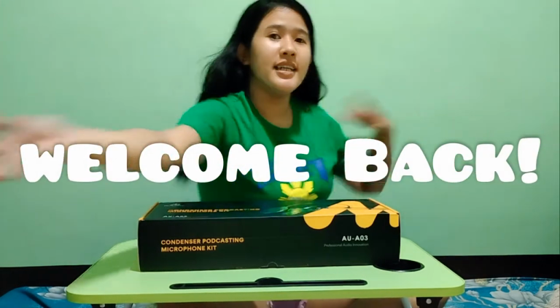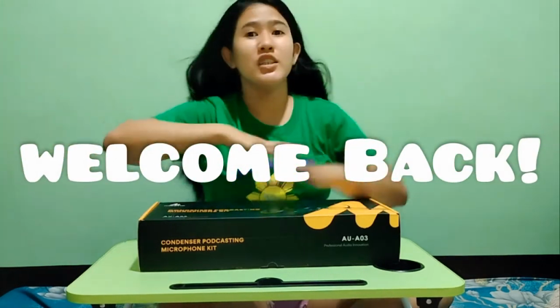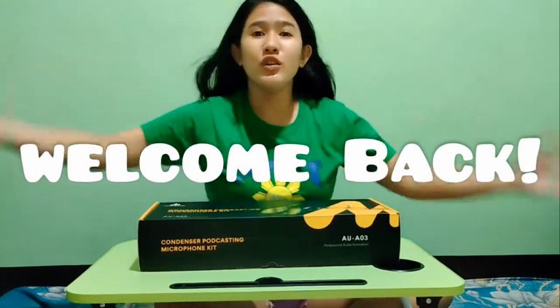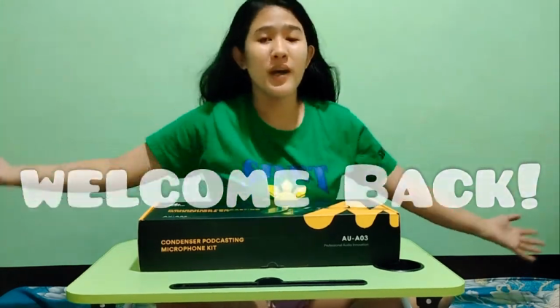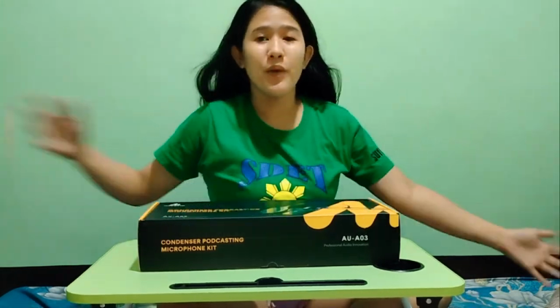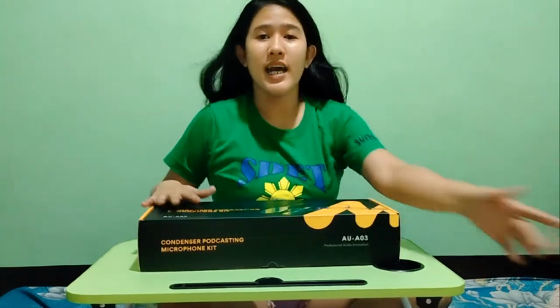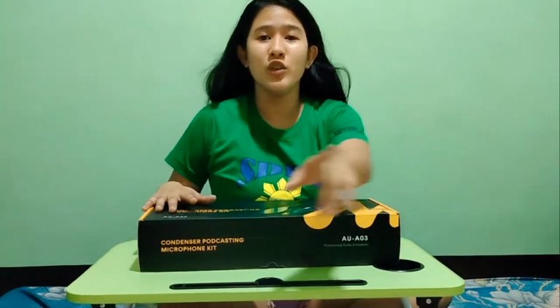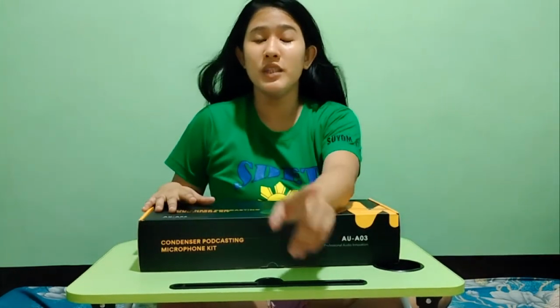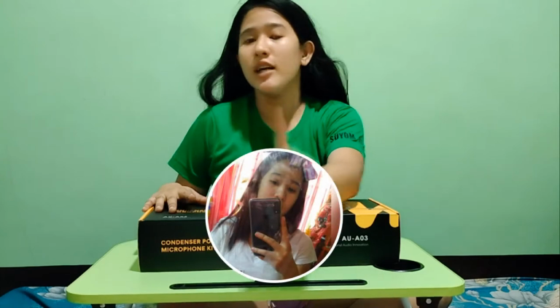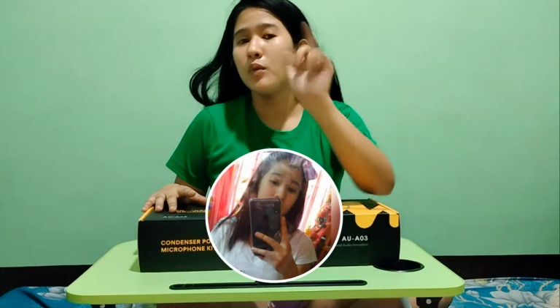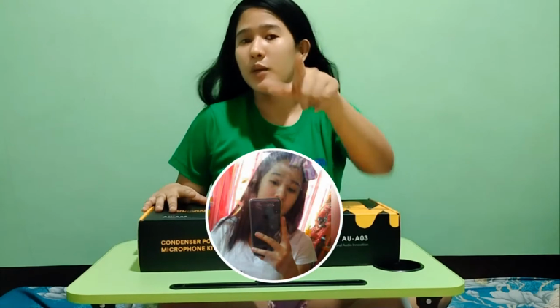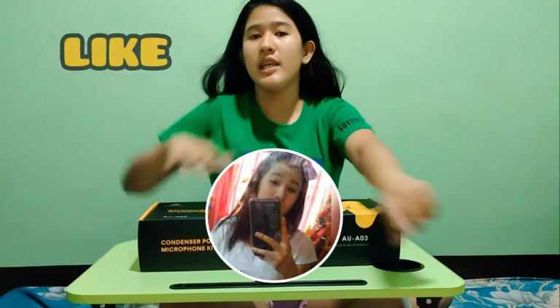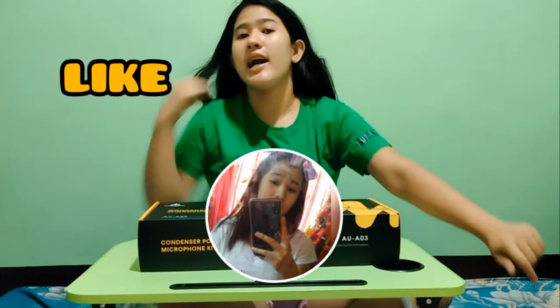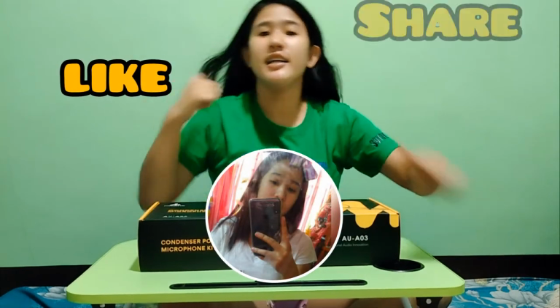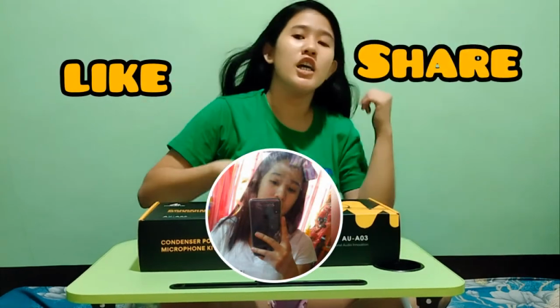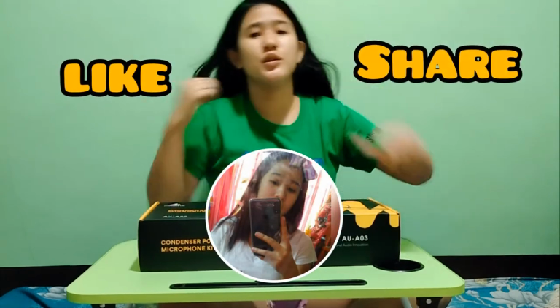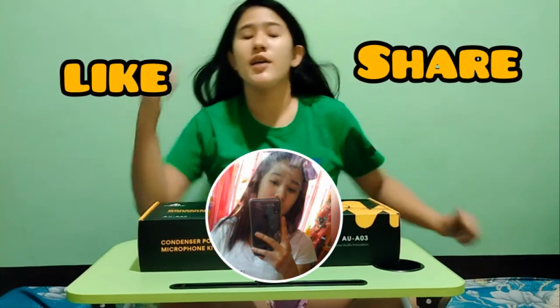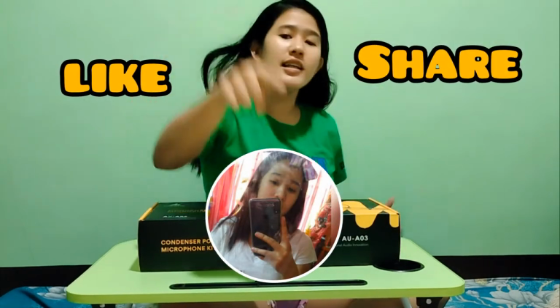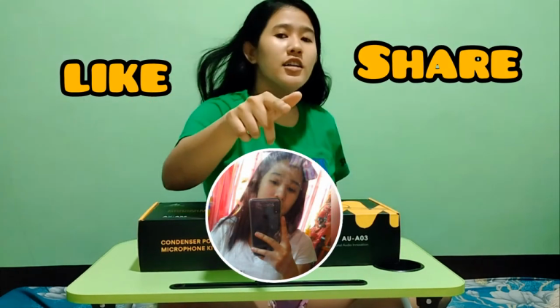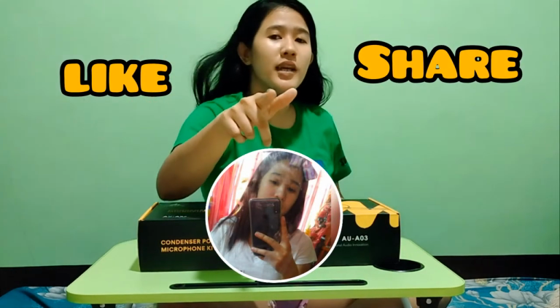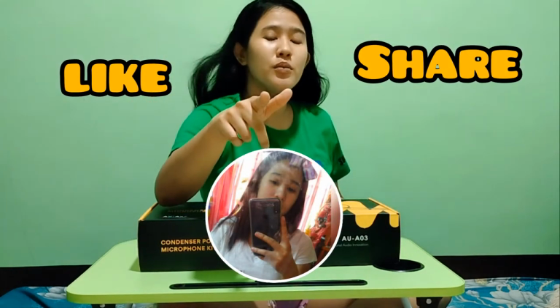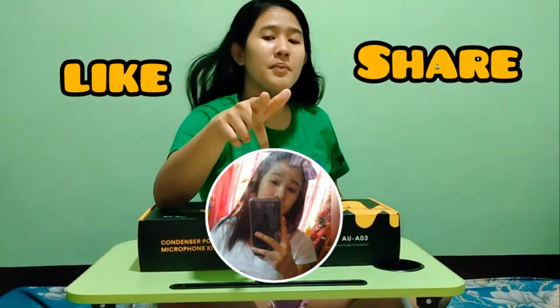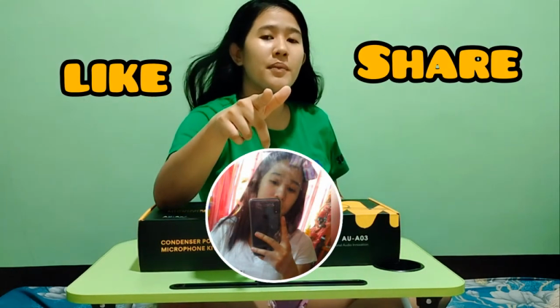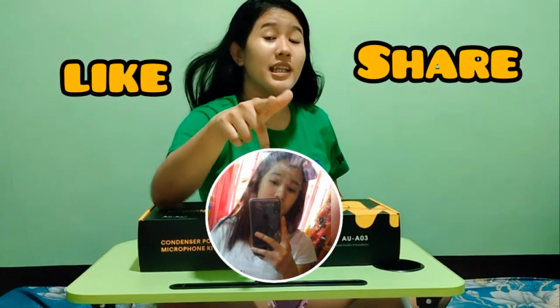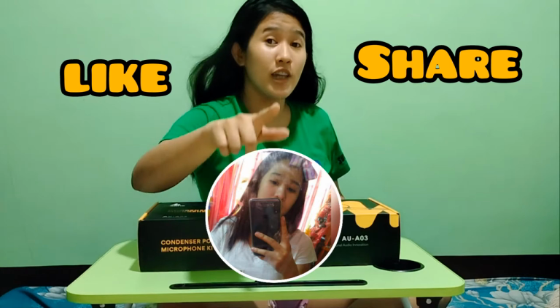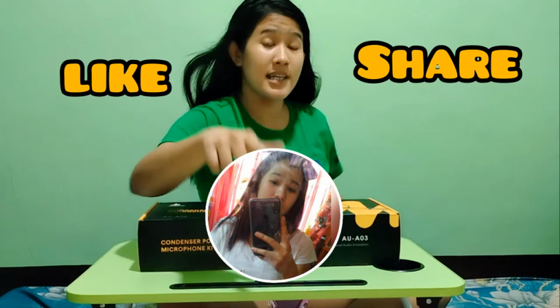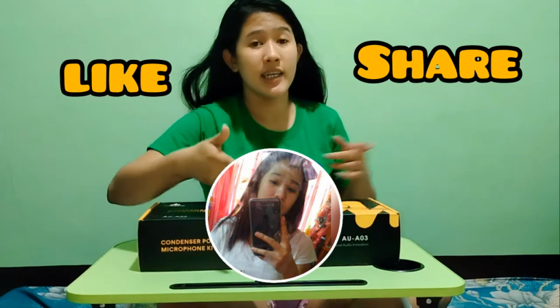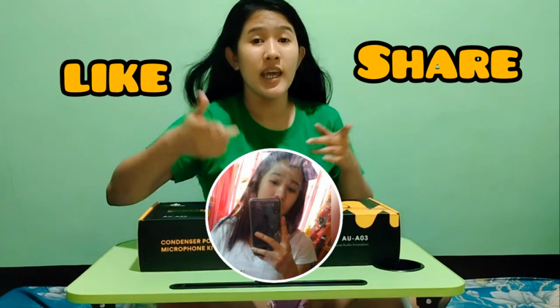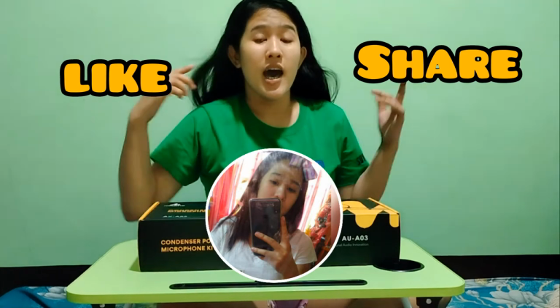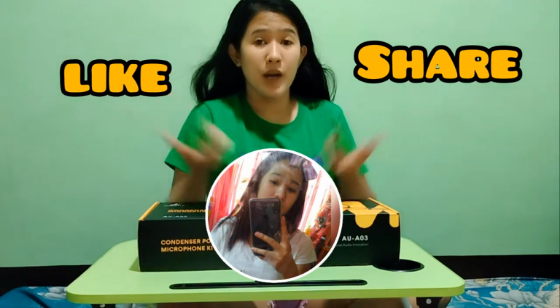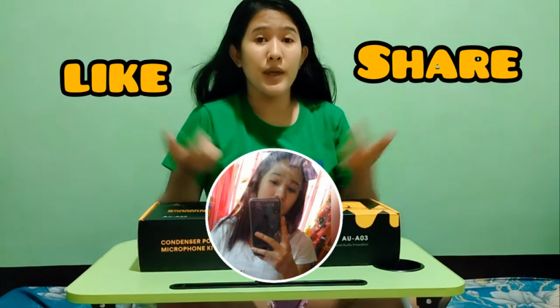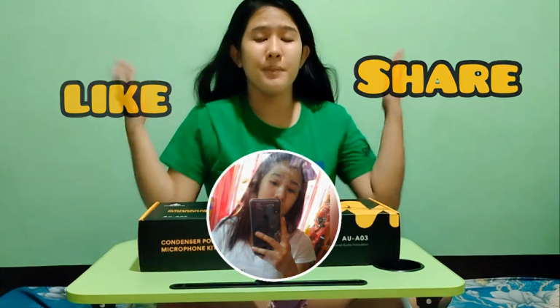If you are new to my YouTube channel, don't forget to like, share, subscribe, and click the notification bell para updated kayo lagi sa aking upcoming video.